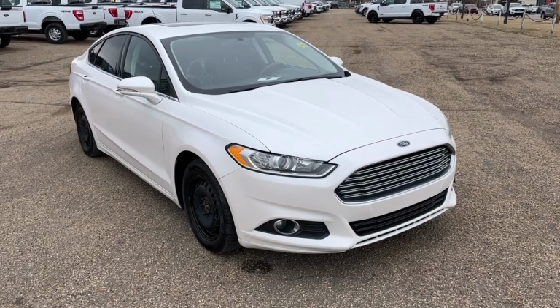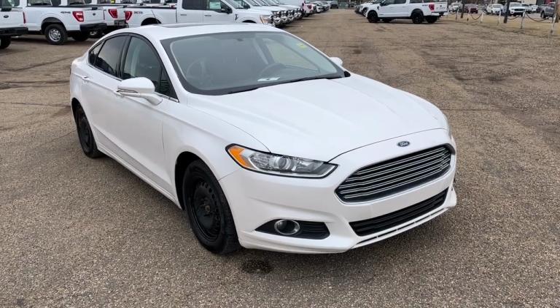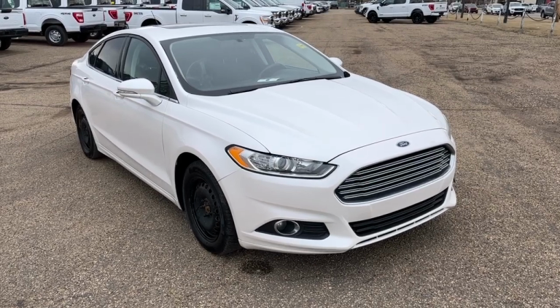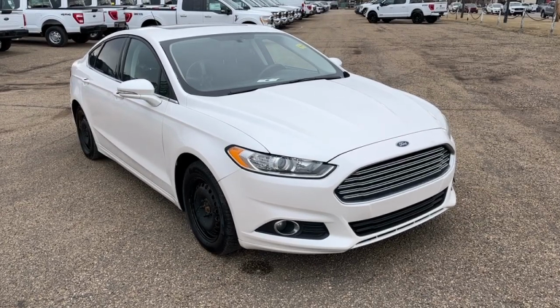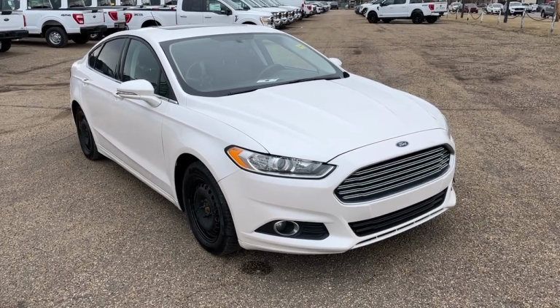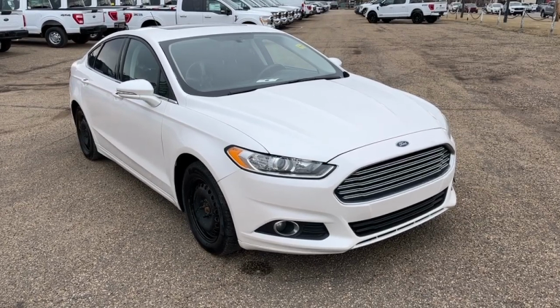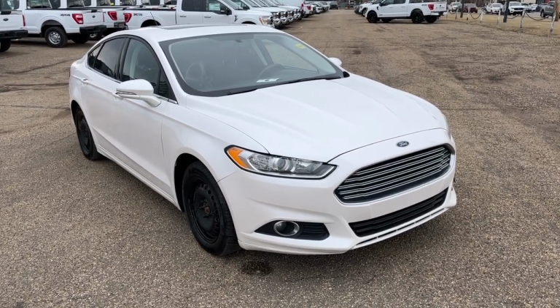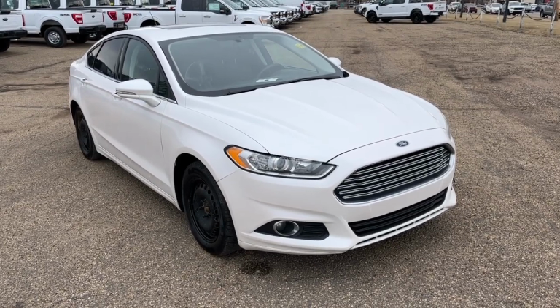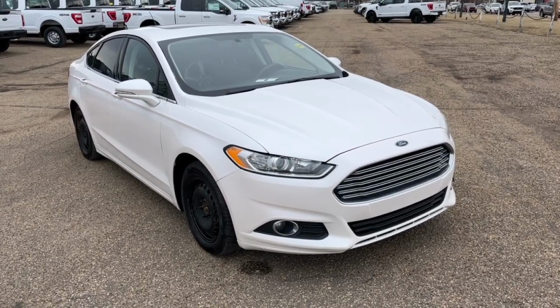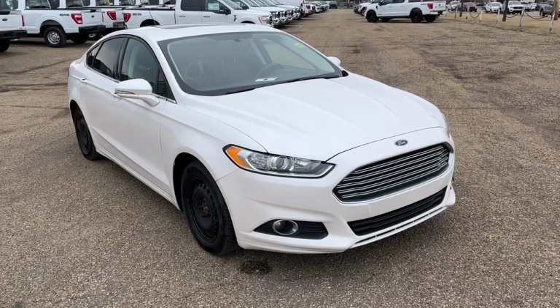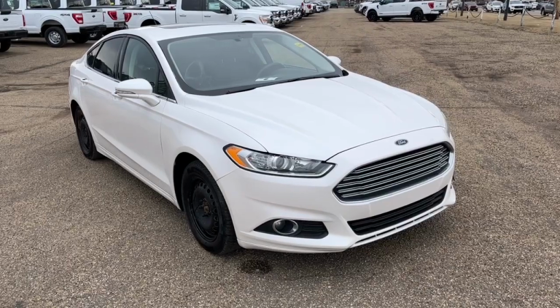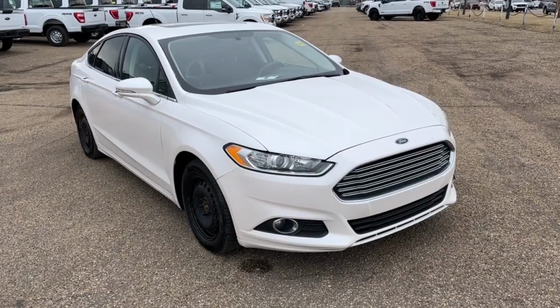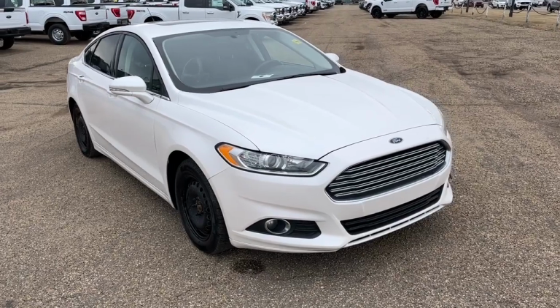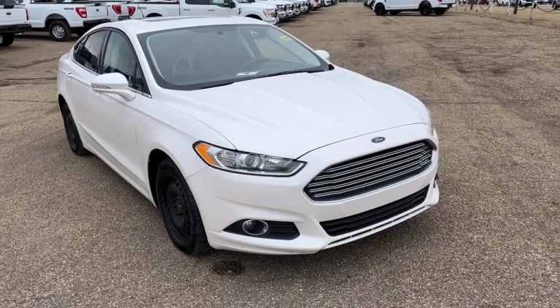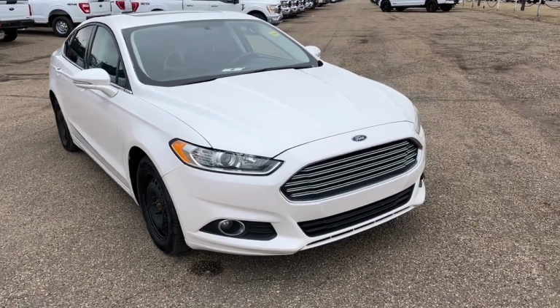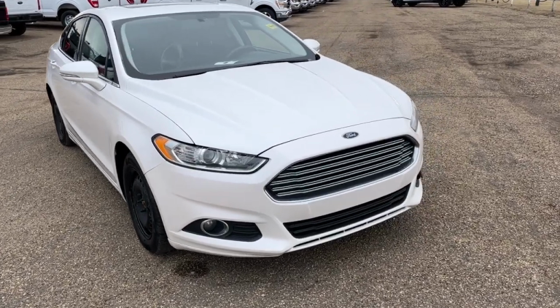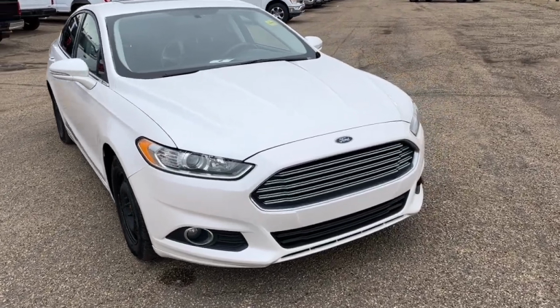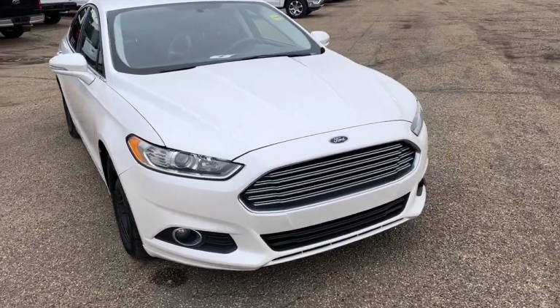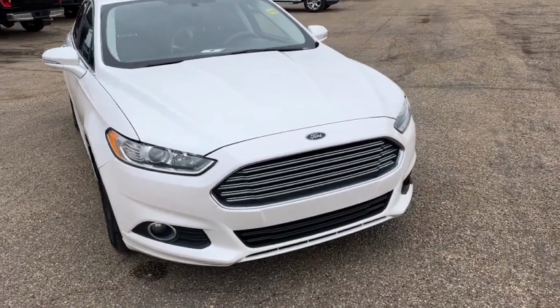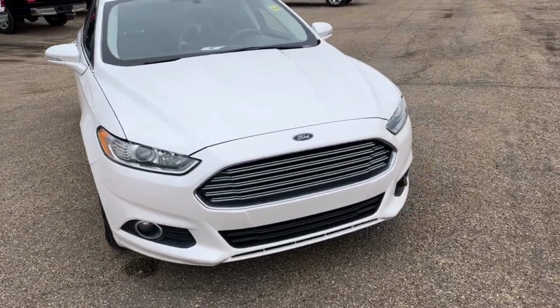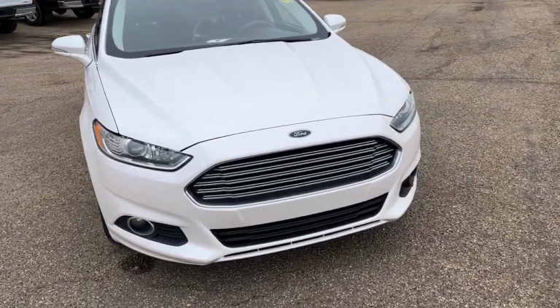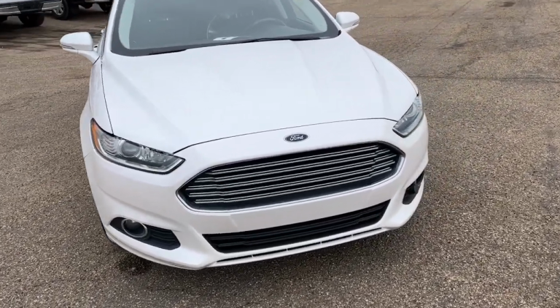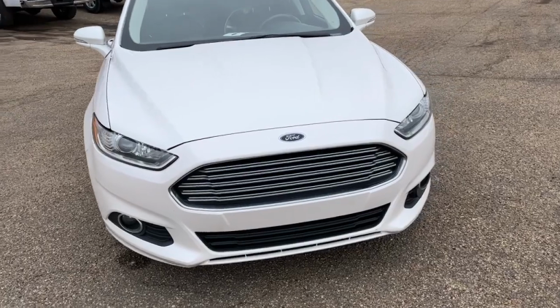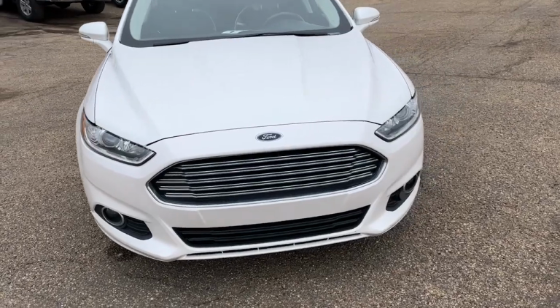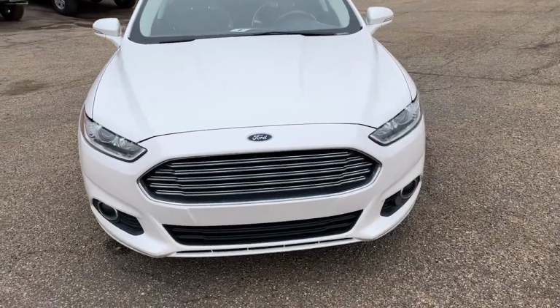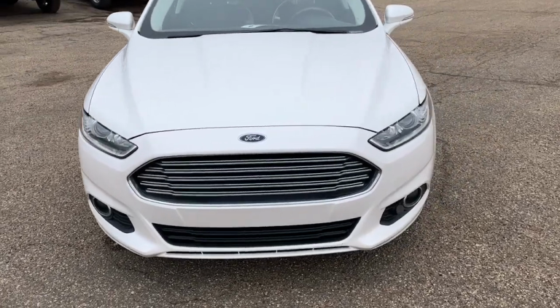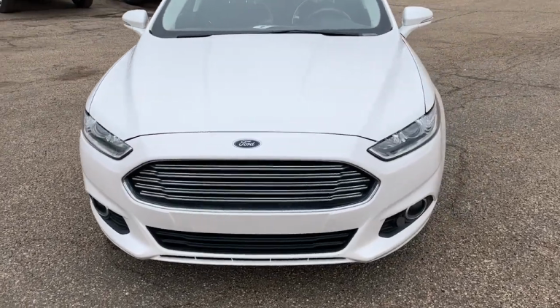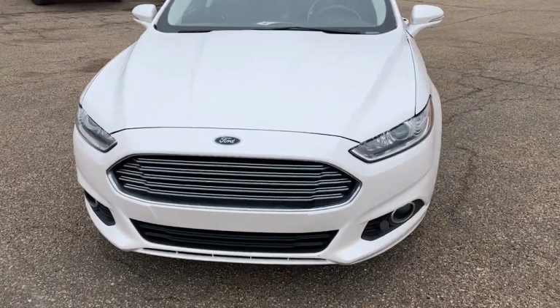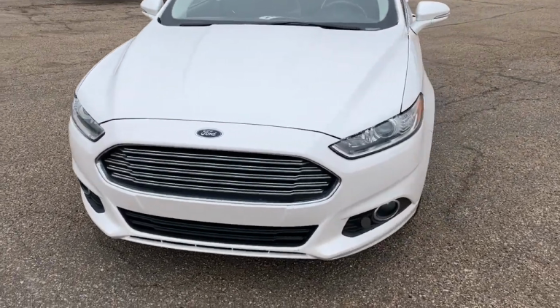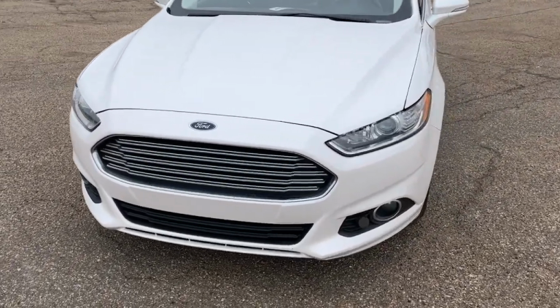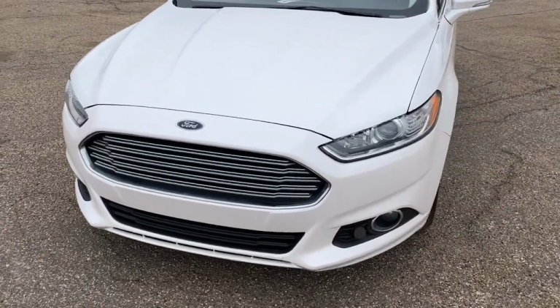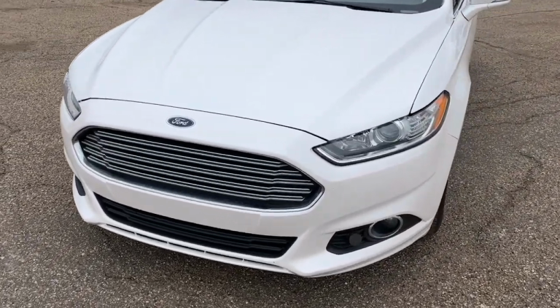Hey, it's Noe here at Freedom Ford, showing this 2016 Ford Fusion SE. This vehicle is all-wheel drive and it comes equipped with a 2.0-liter ECO 4-cylinder motor and an automatic transmission.